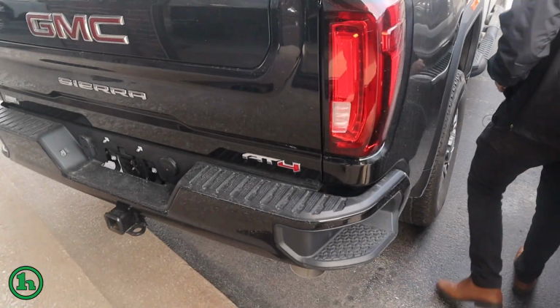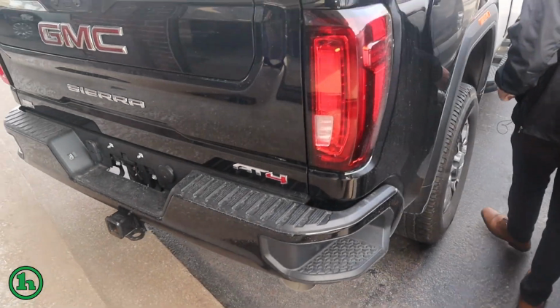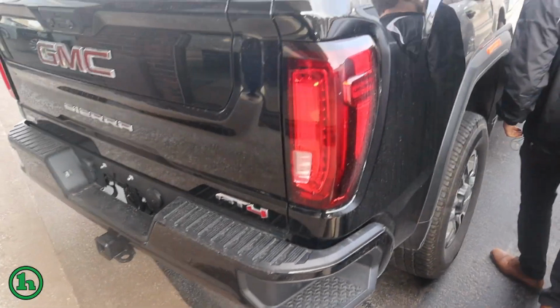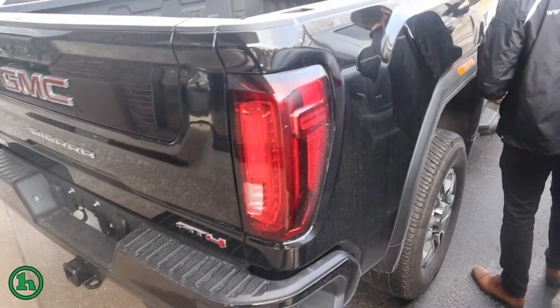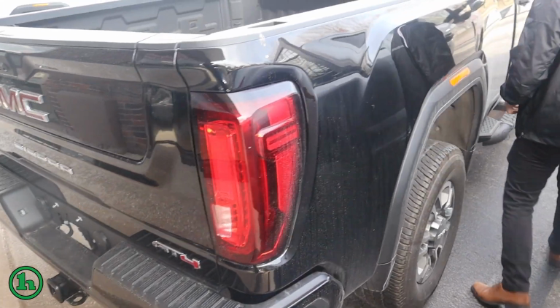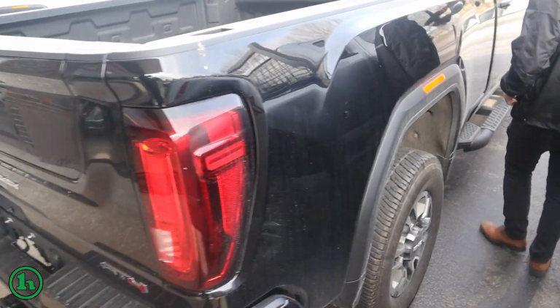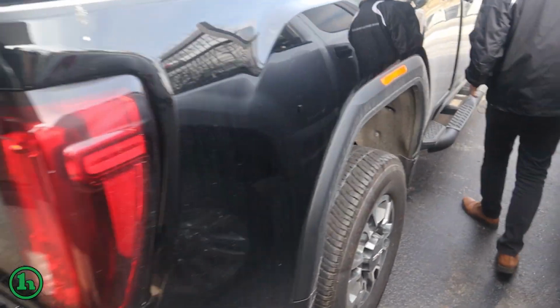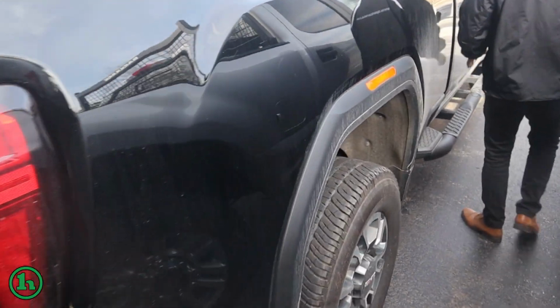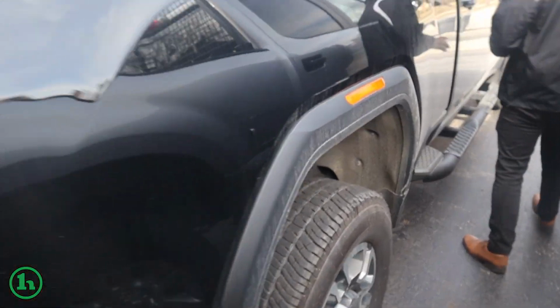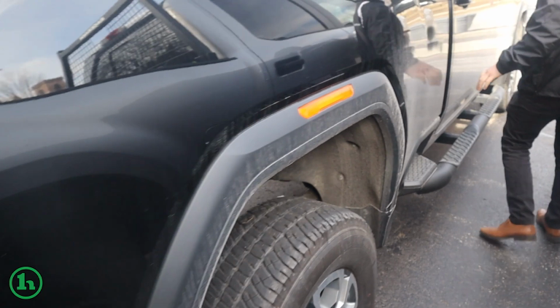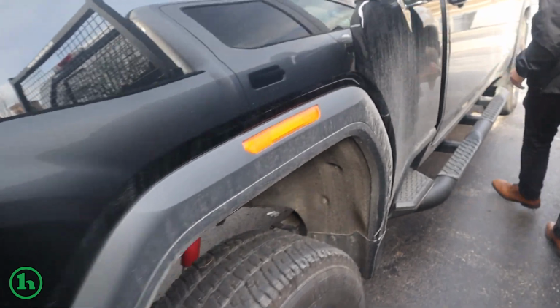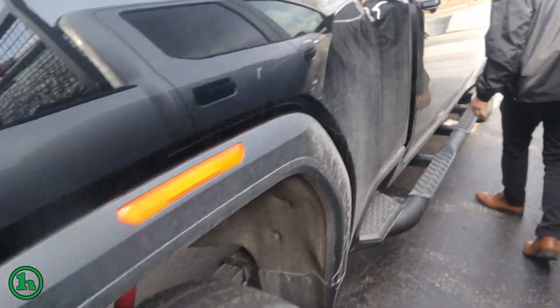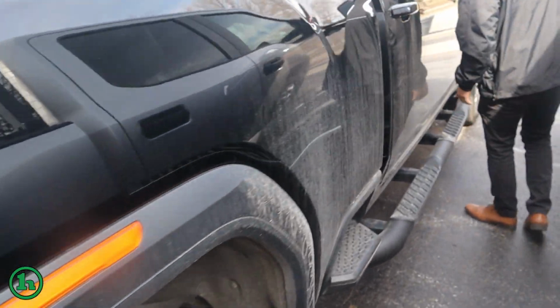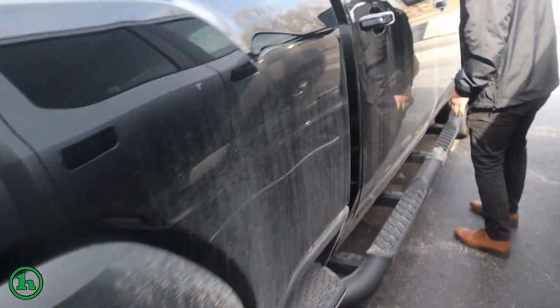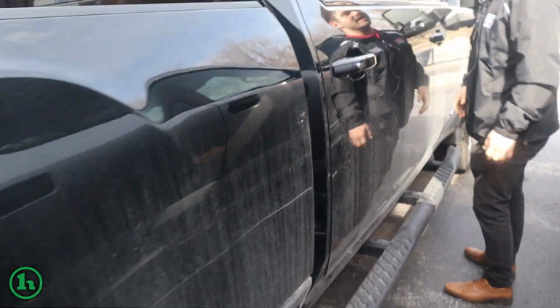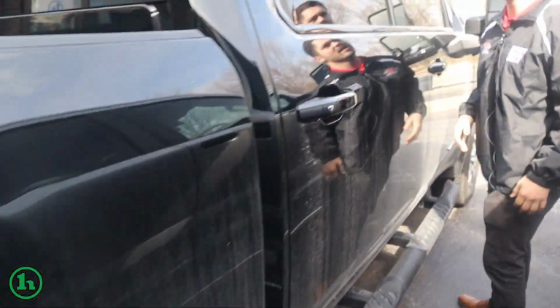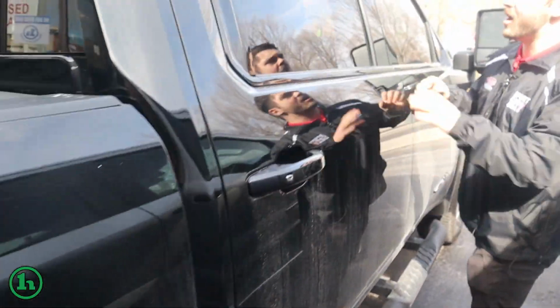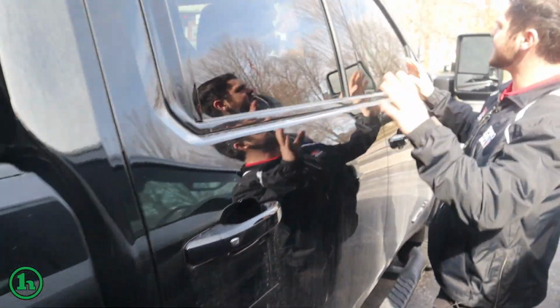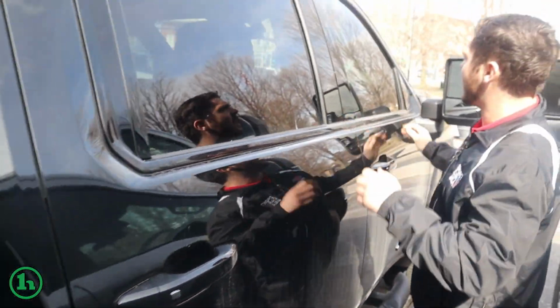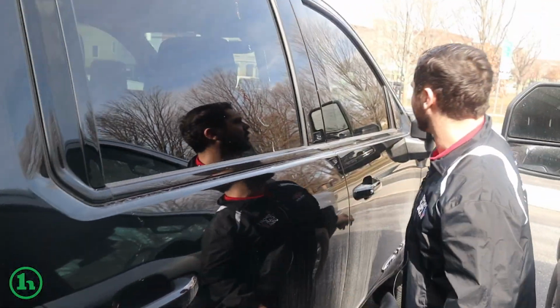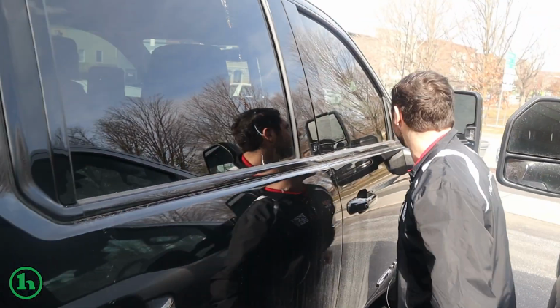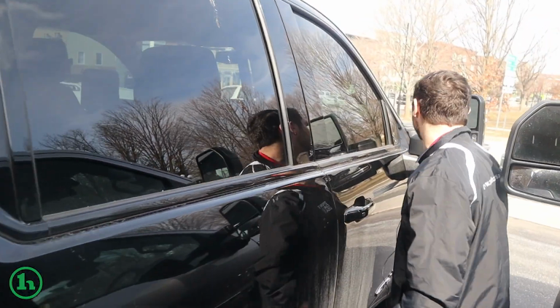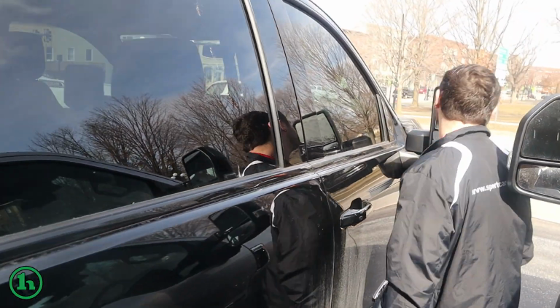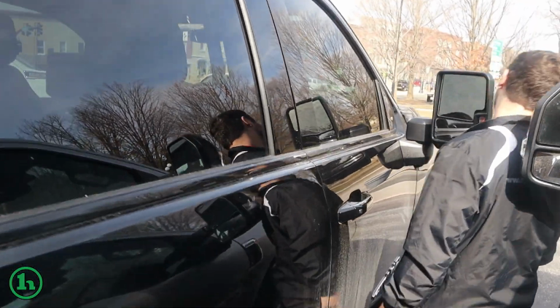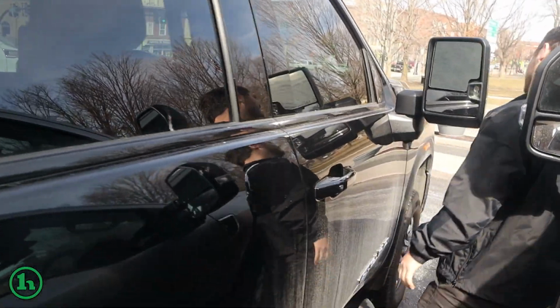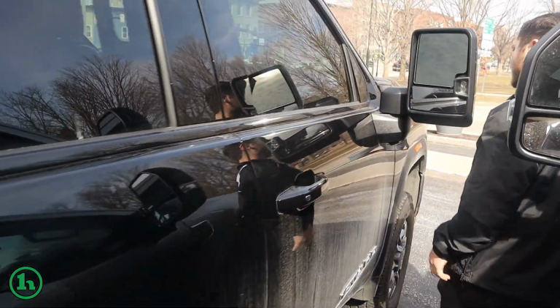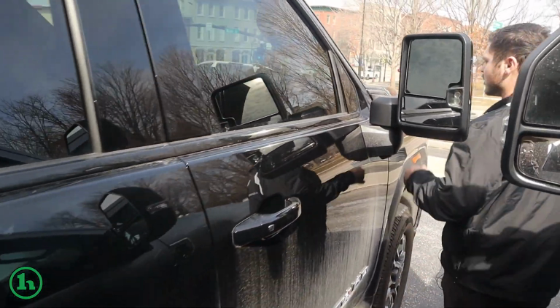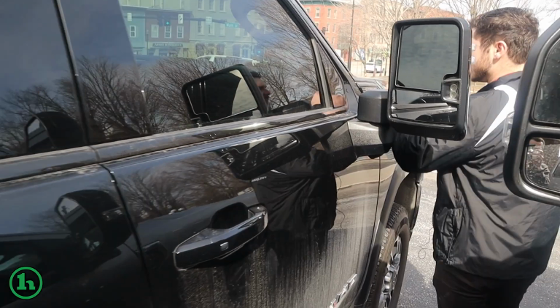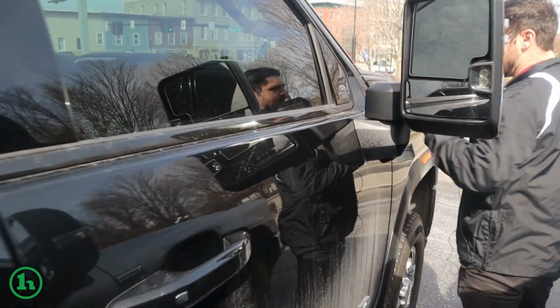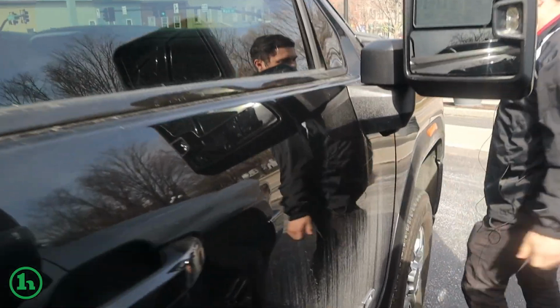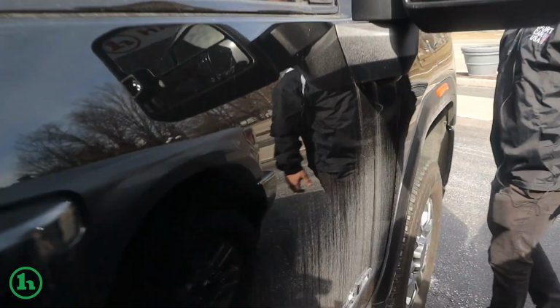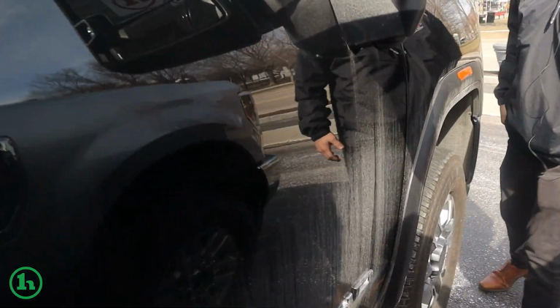Coming down this side as well, we got the running boards, tow mirrors once again, all tinted out by the previous owner. And of course that Duramax badge around there.